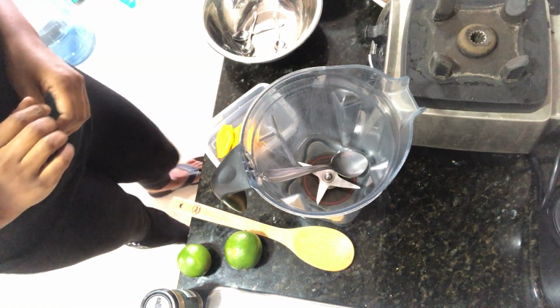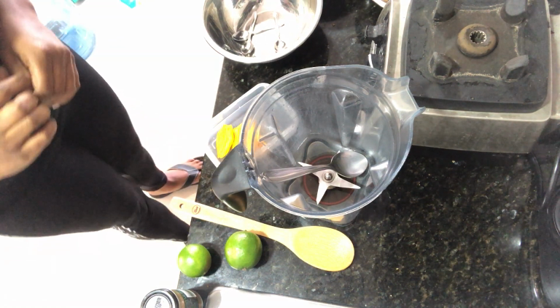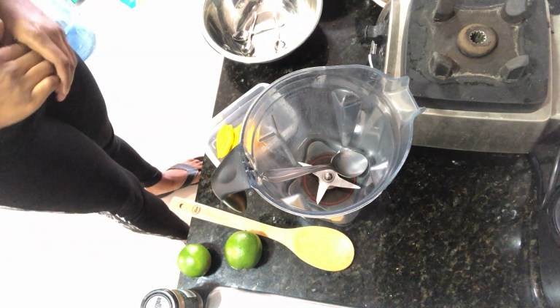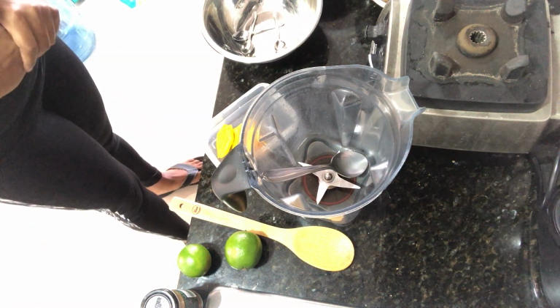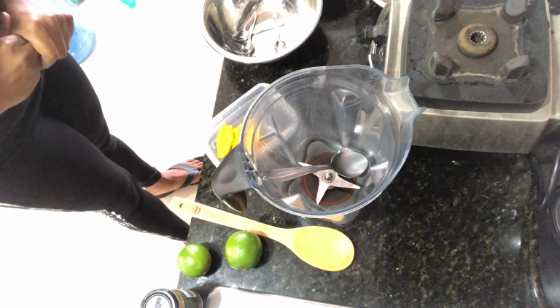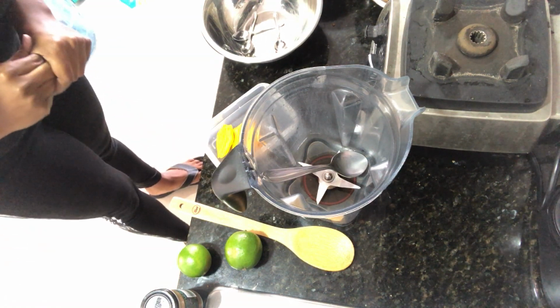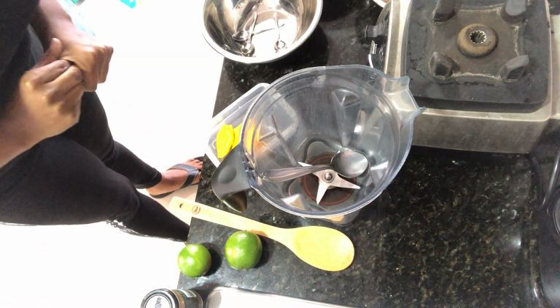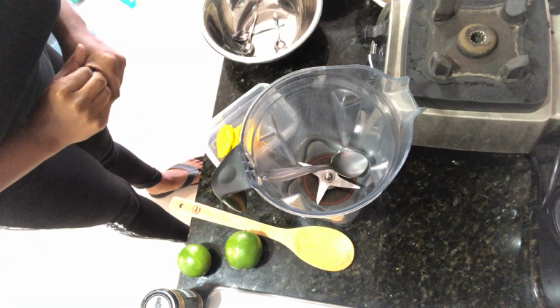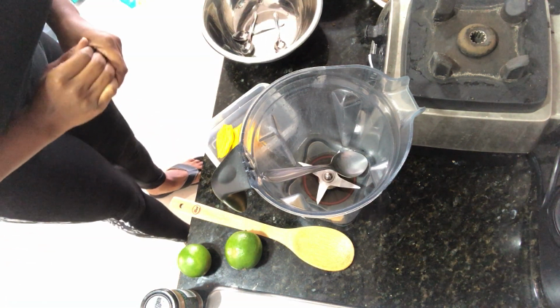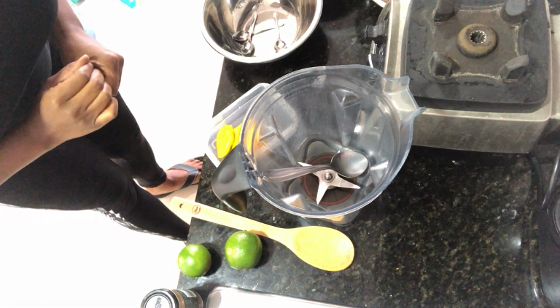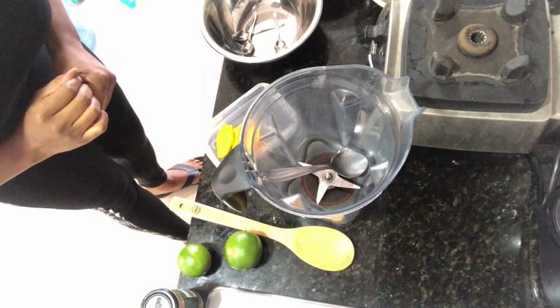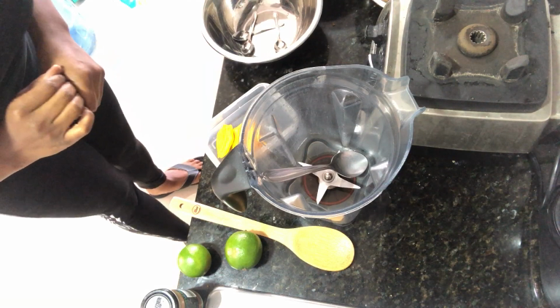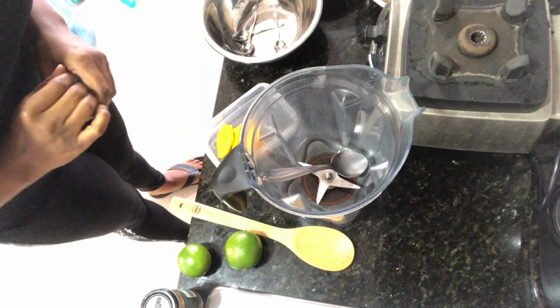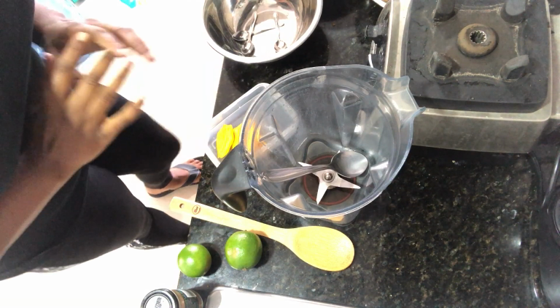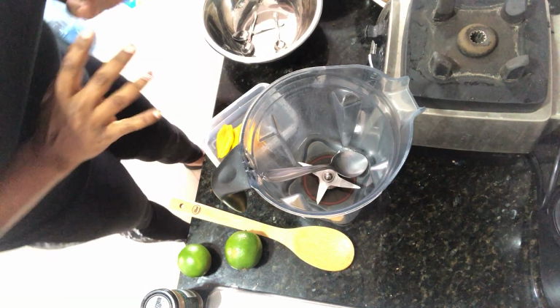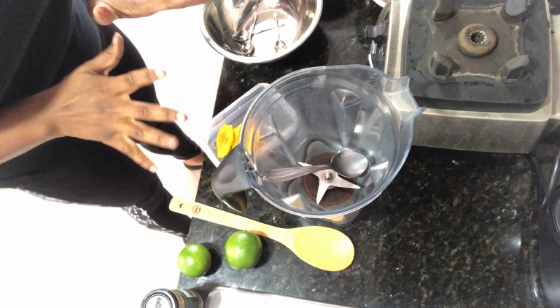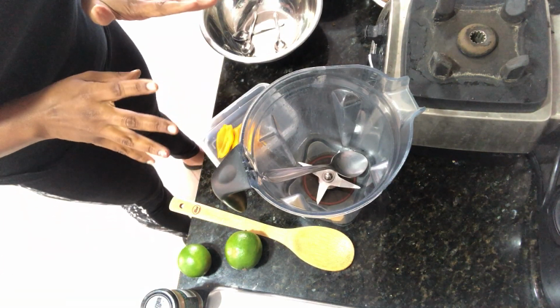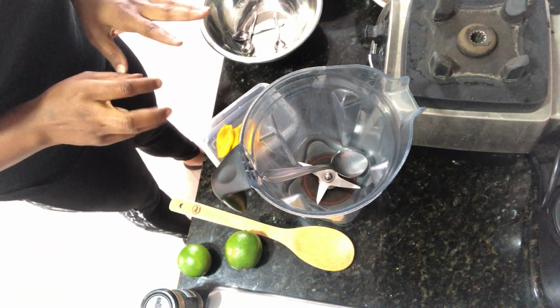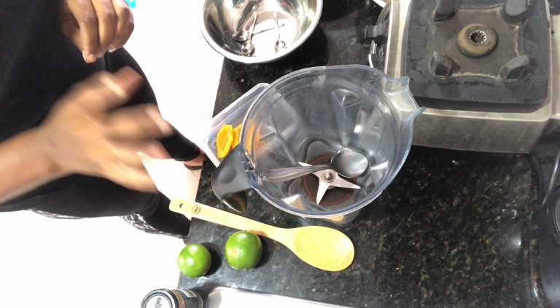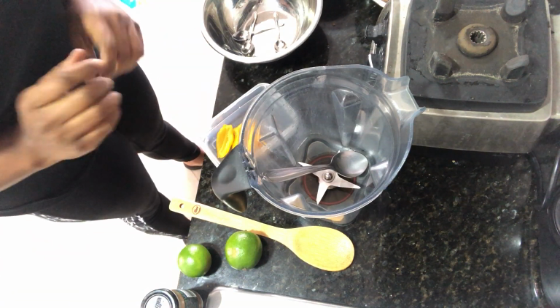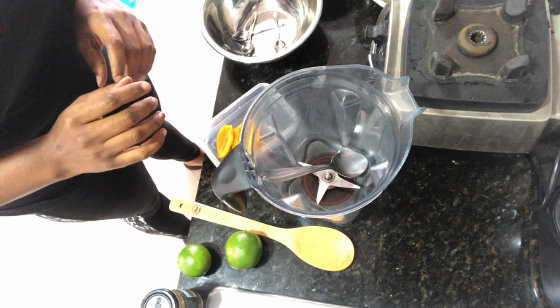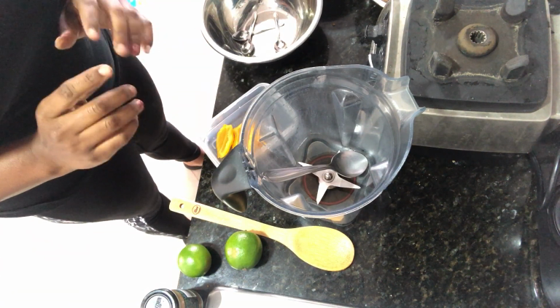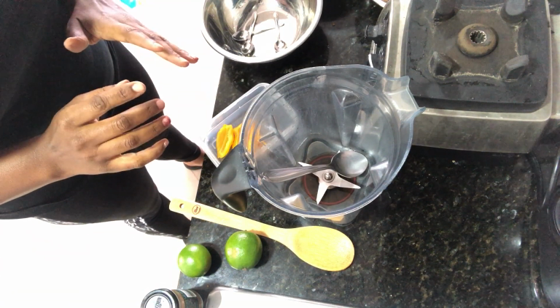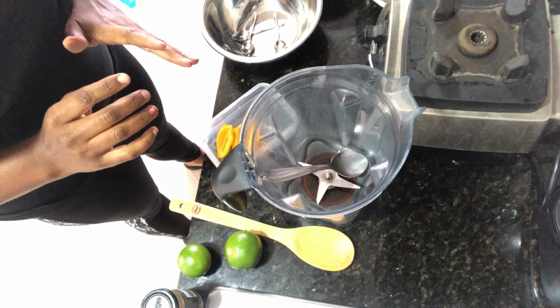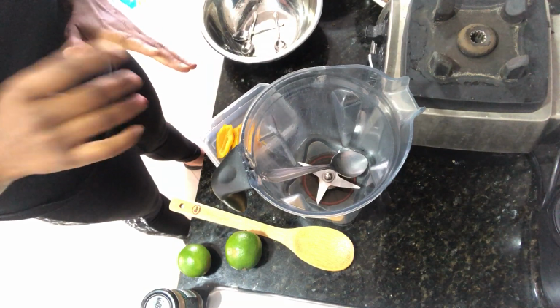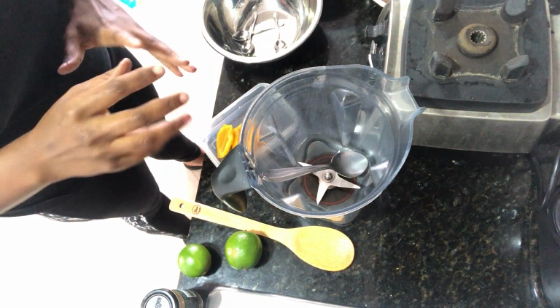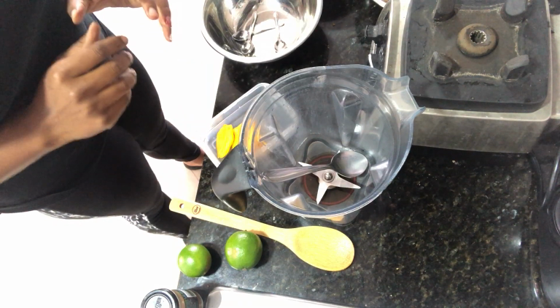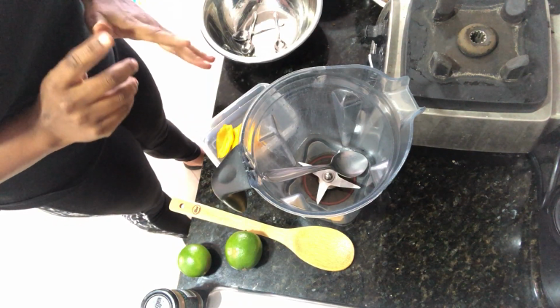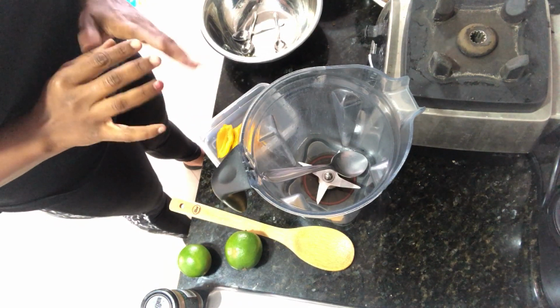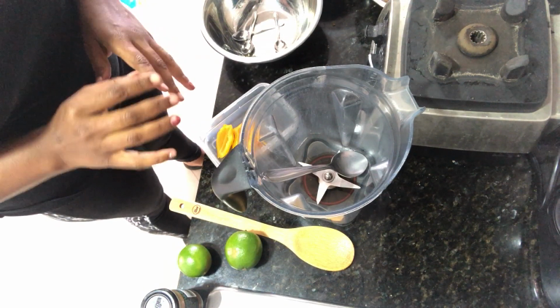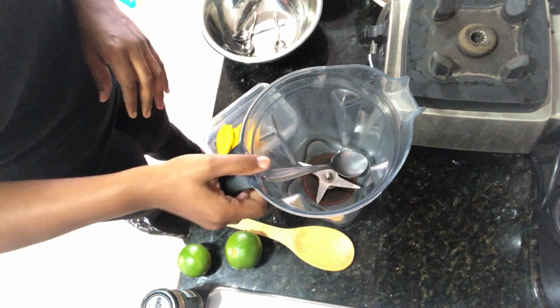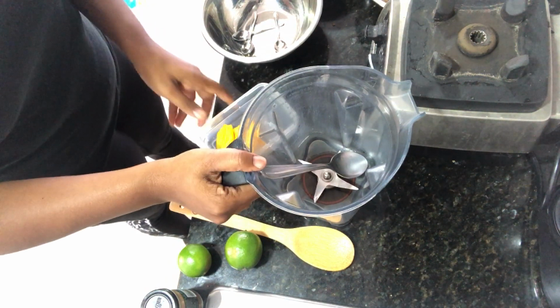Hello, Coach K here, and today I'm going to demonstrate for you how you can make two delicious, savory, and a sweet version of cashew sauce.